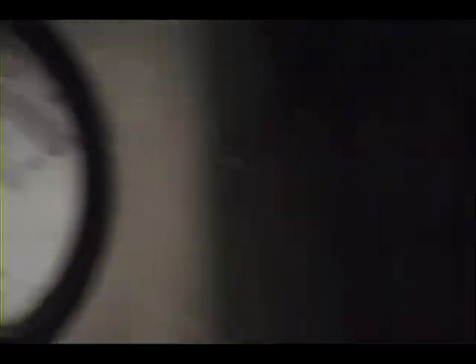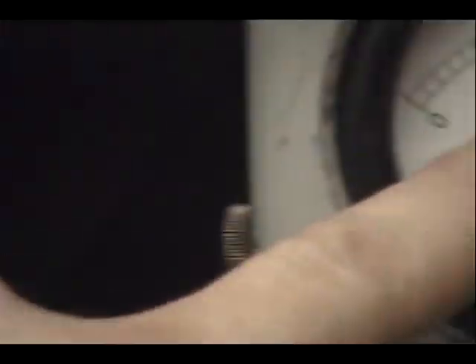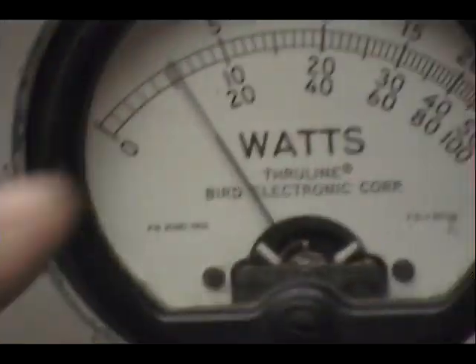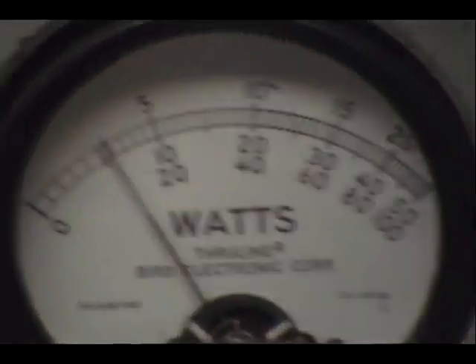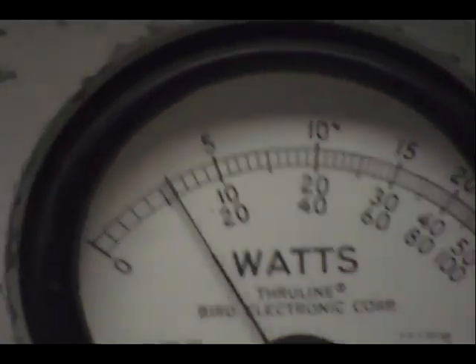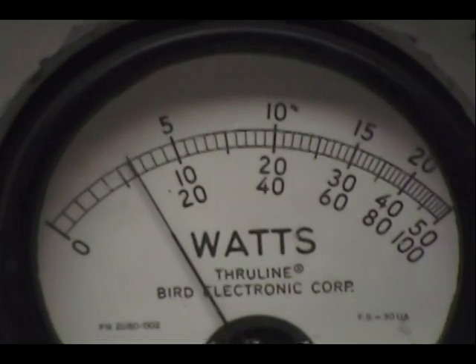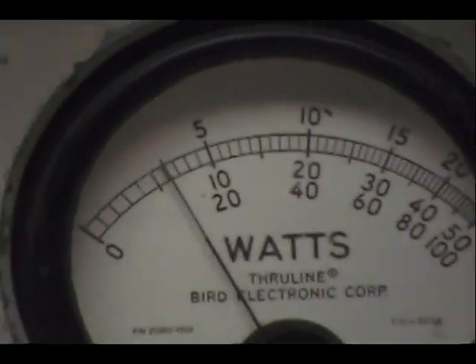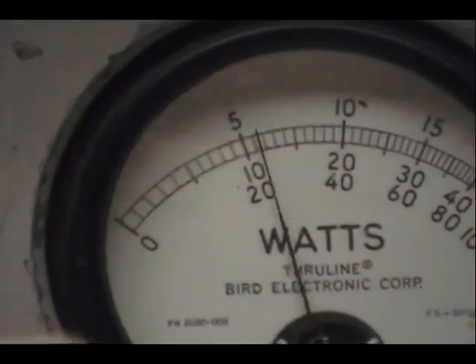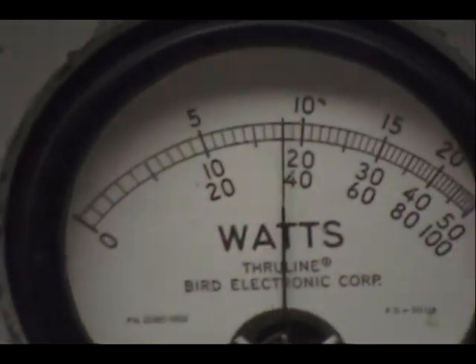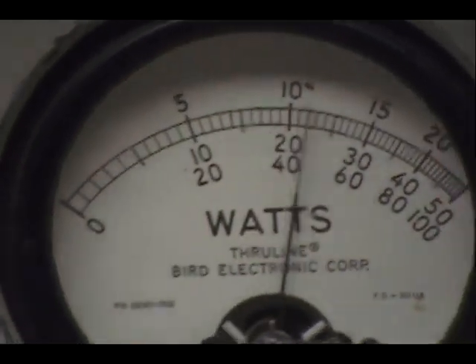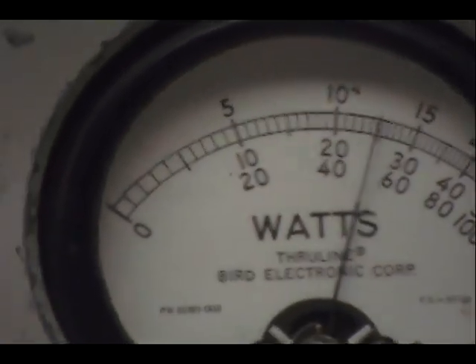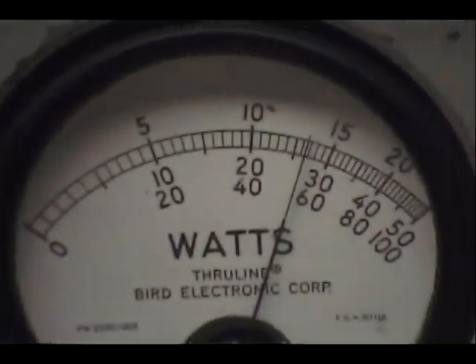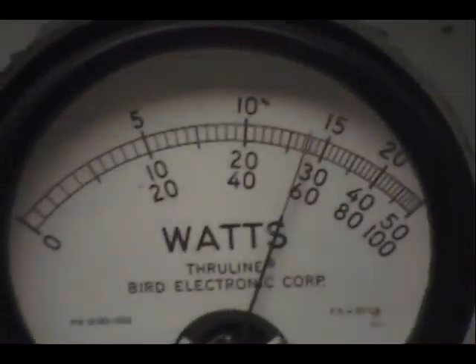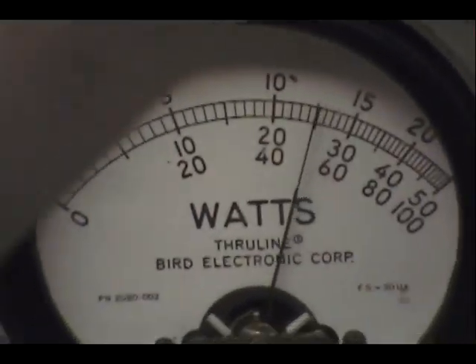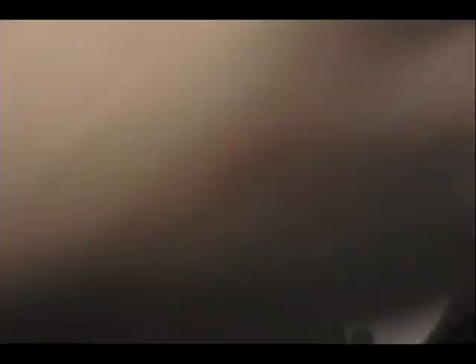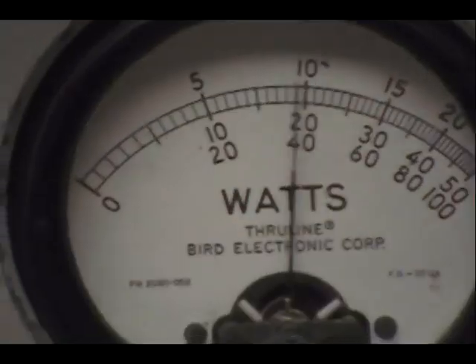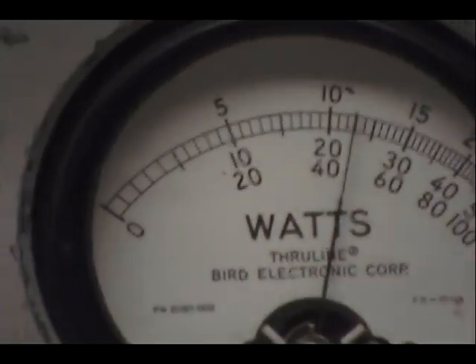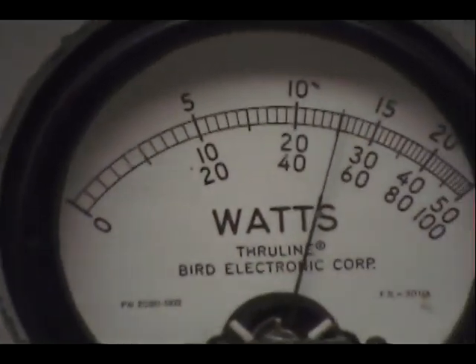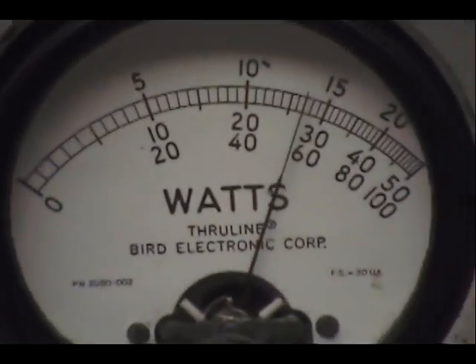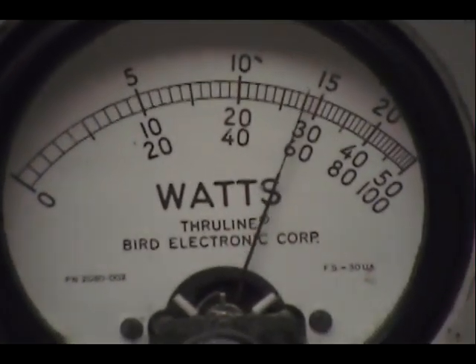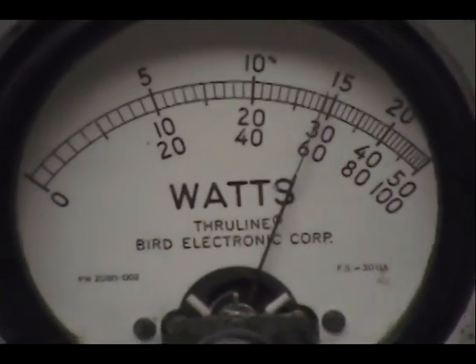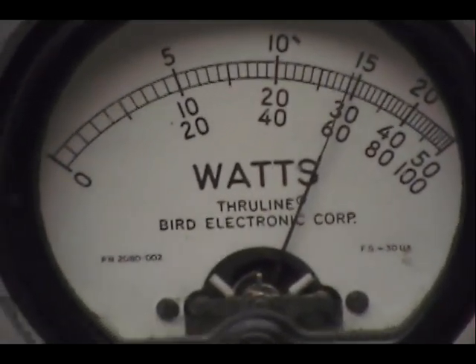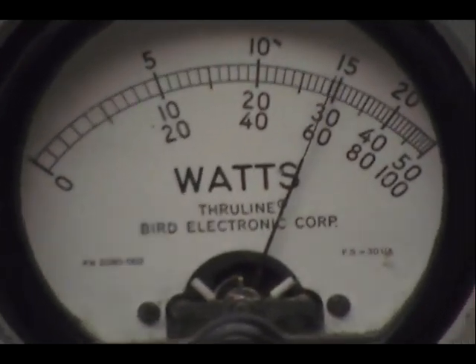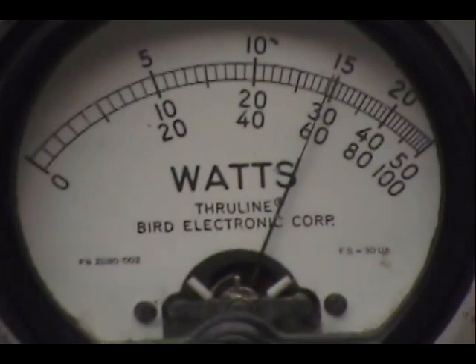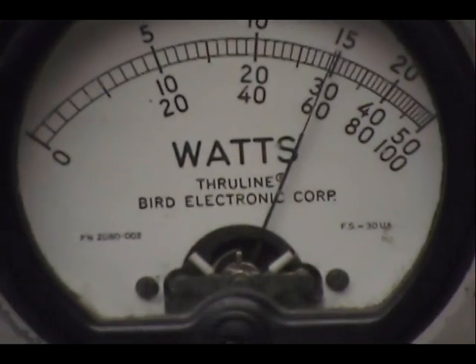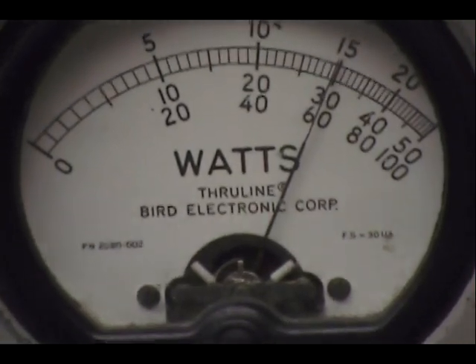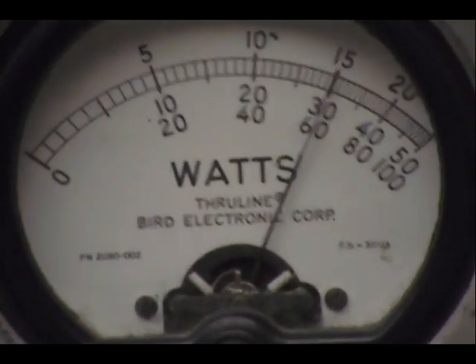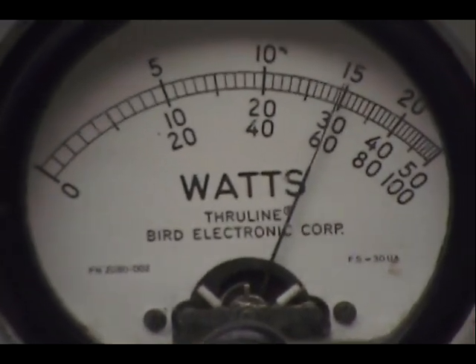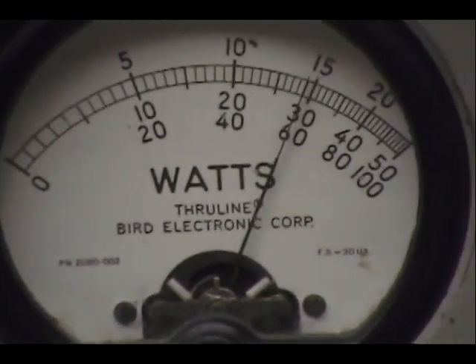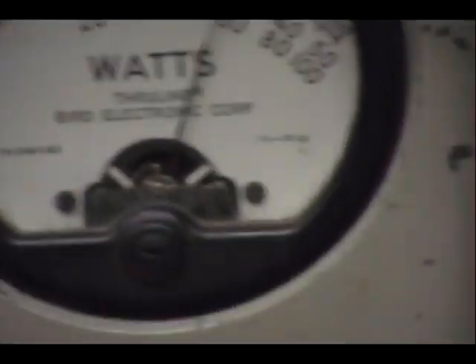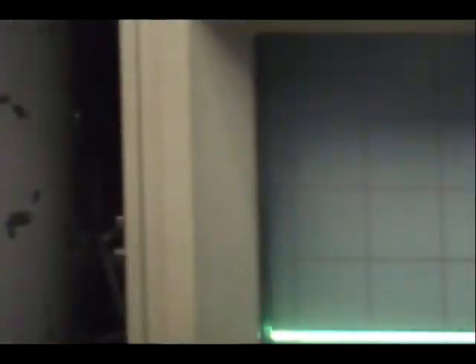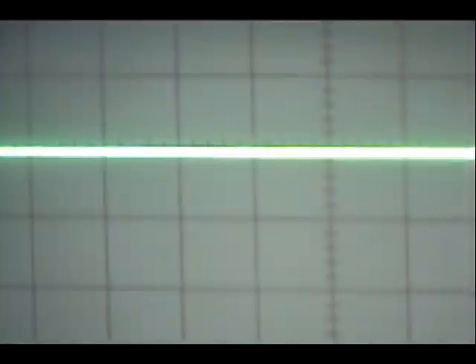And on the peak reading meter over here — audio check check check check check. One, two, three, four, five, audio check check check check check. Audio check check. About 30 watts.